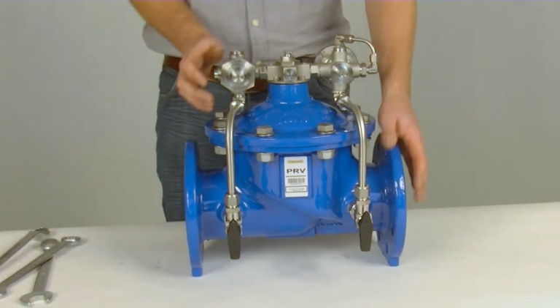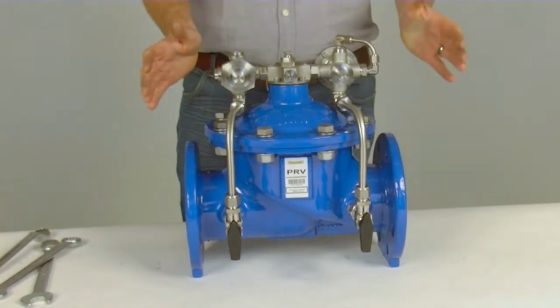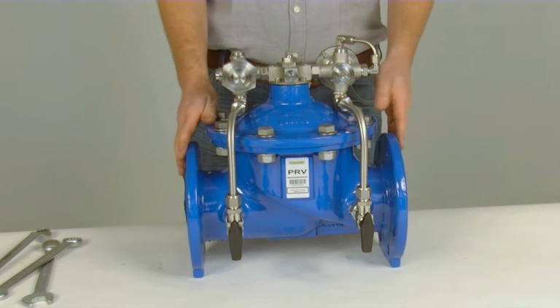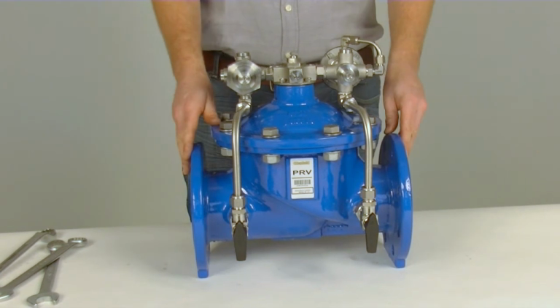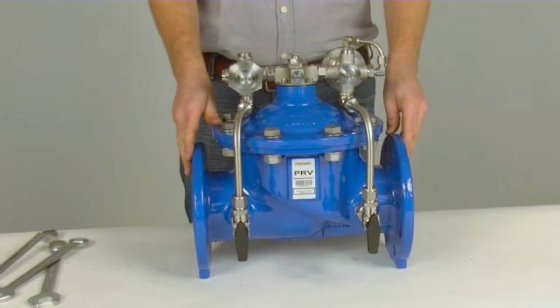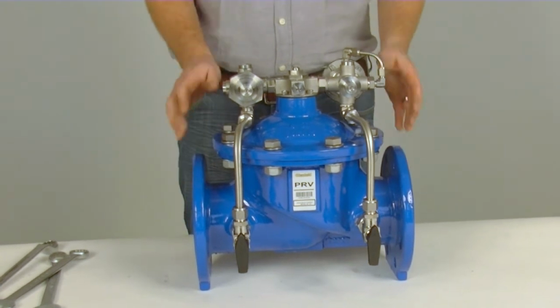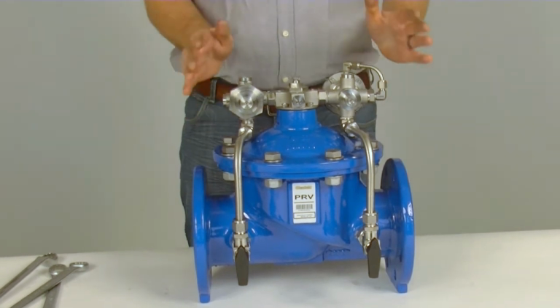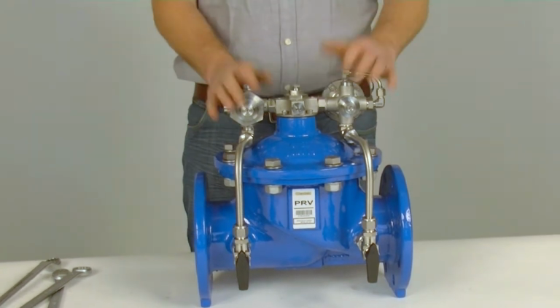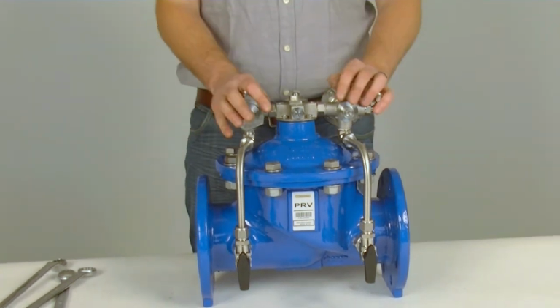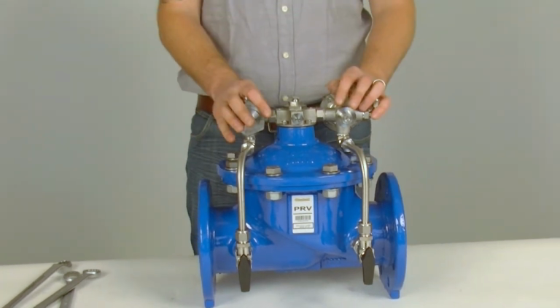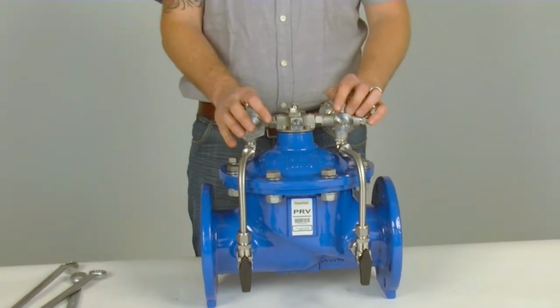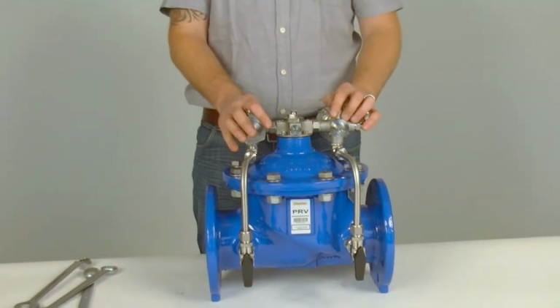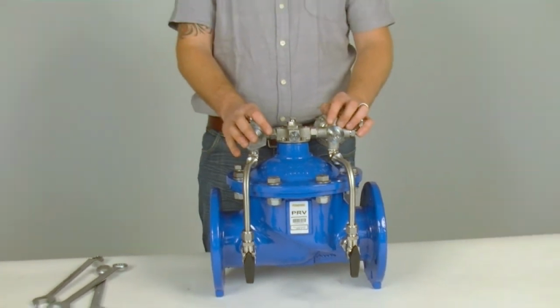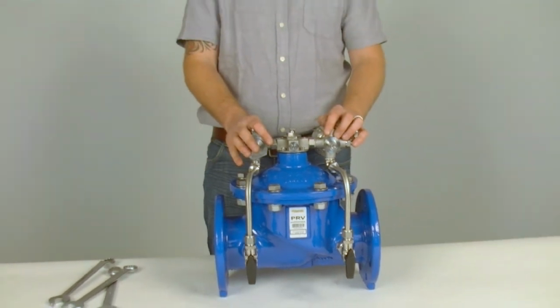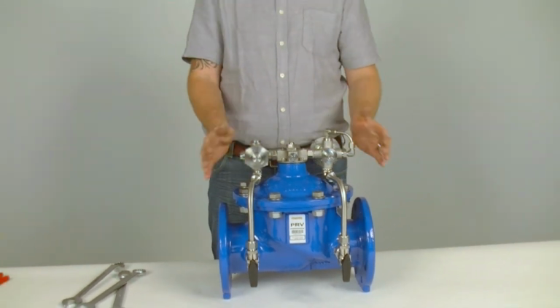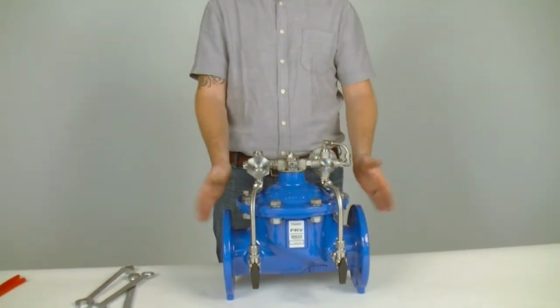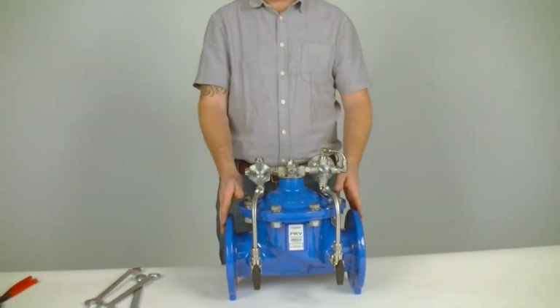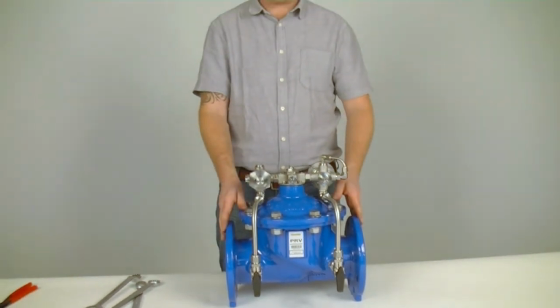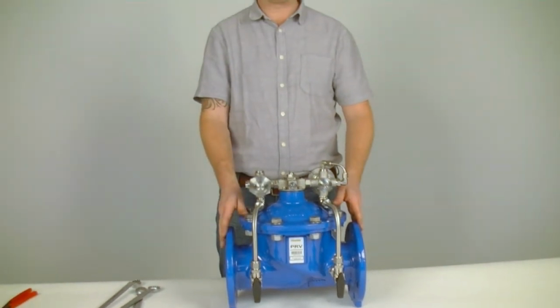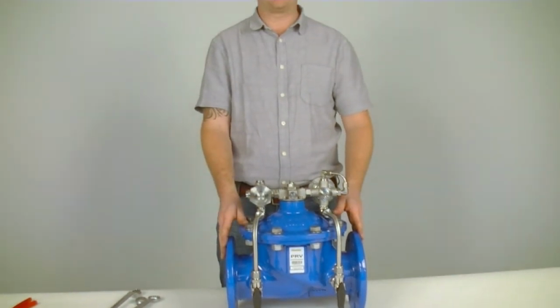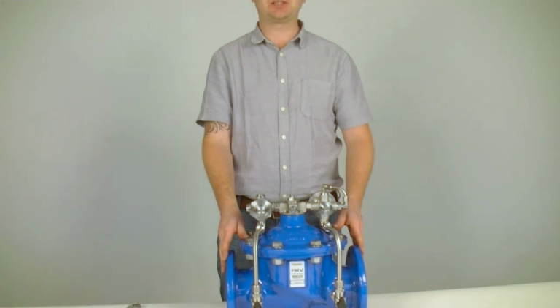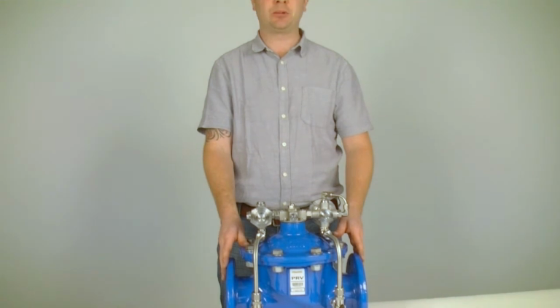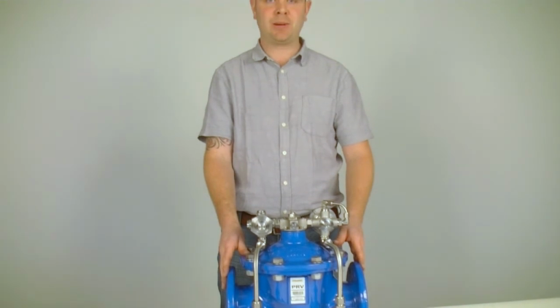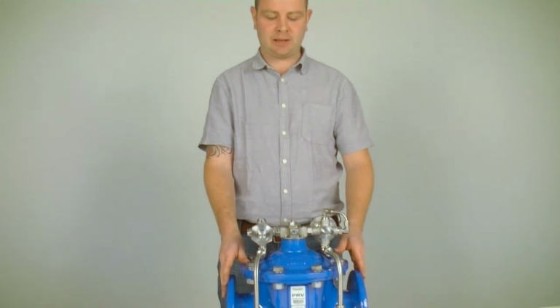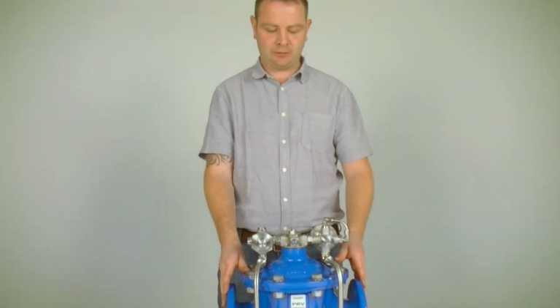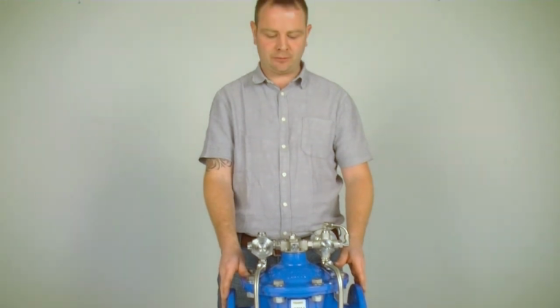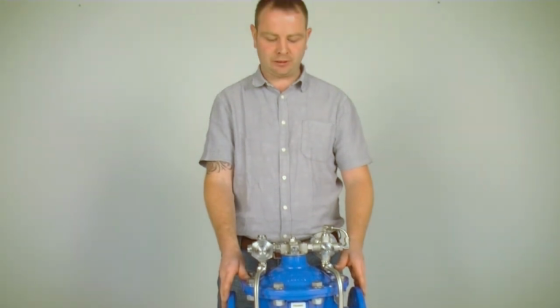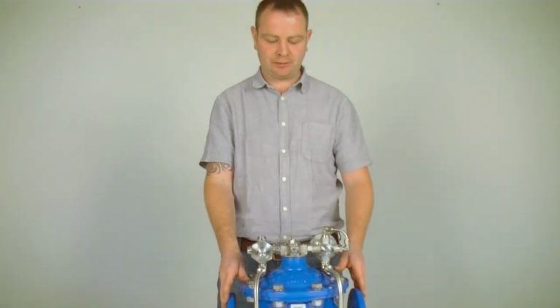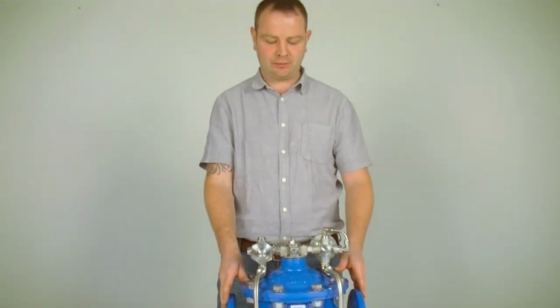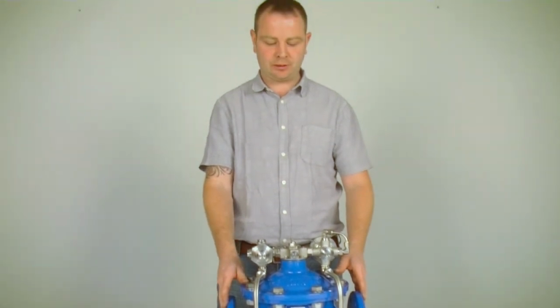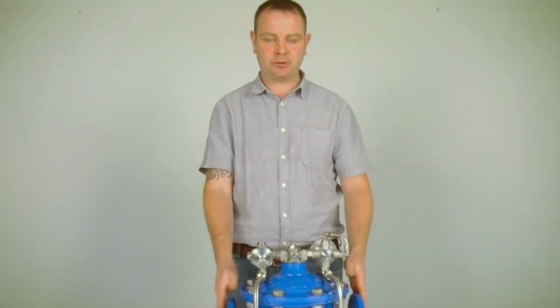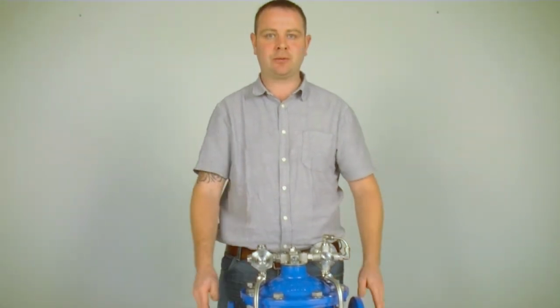And that is how you would check the internals and disassemble and reassemble the main valve of the Series 859 control valve.